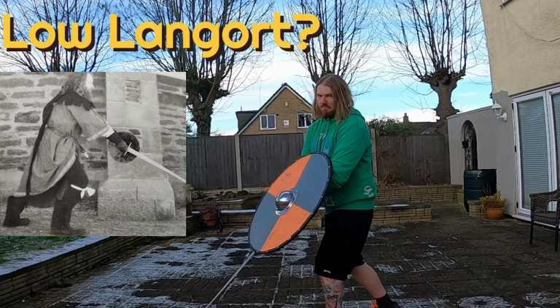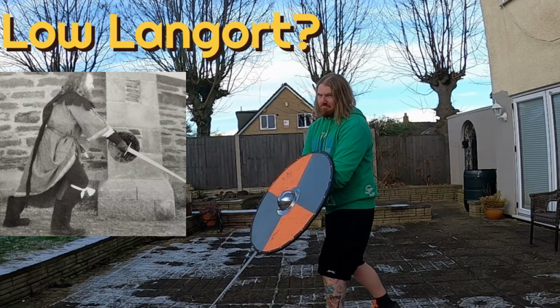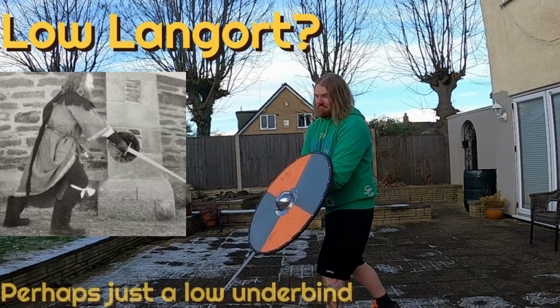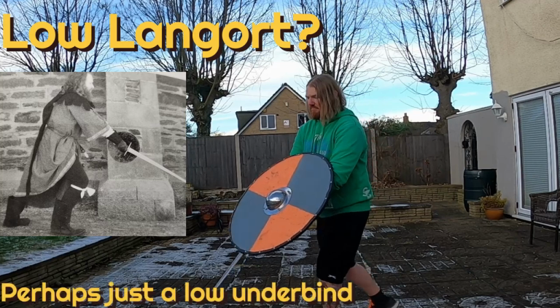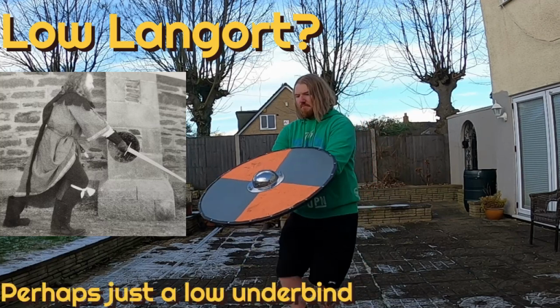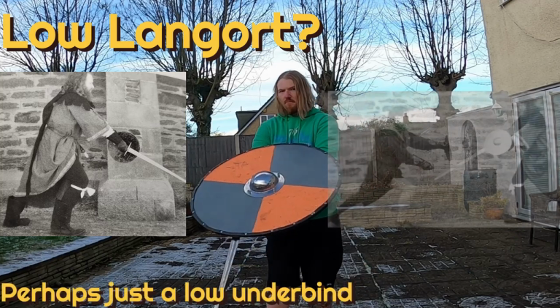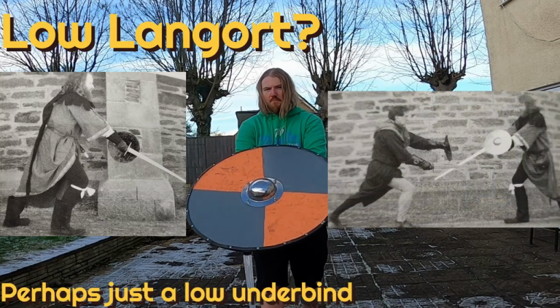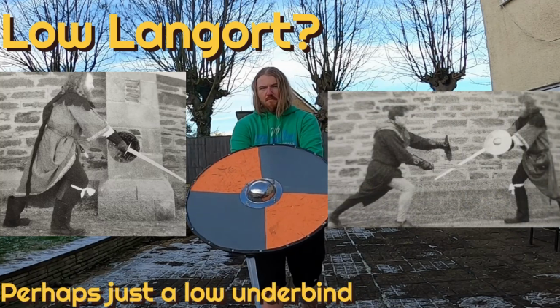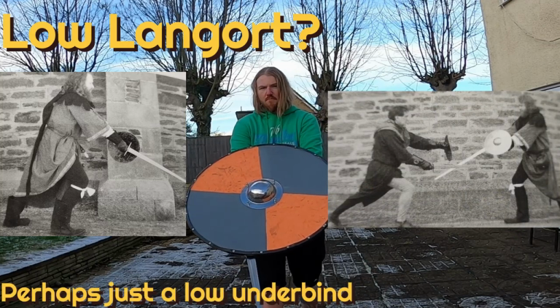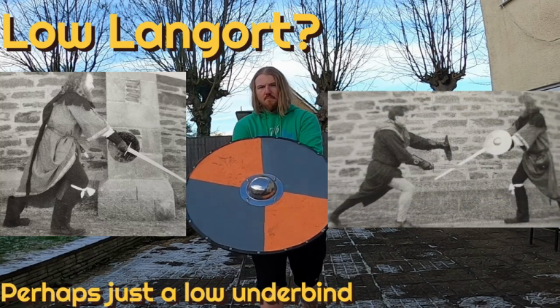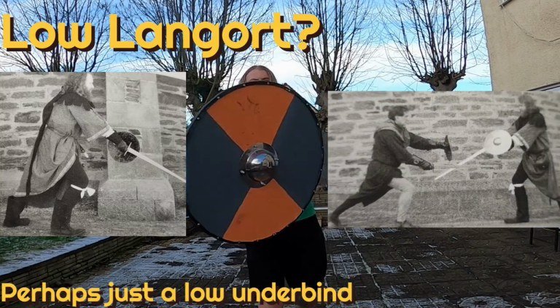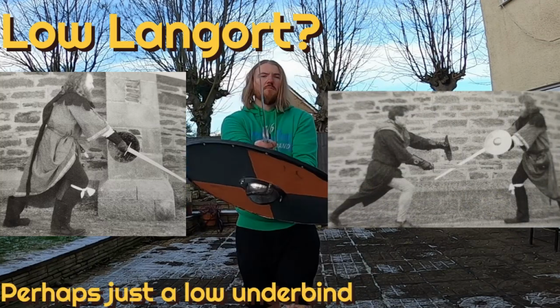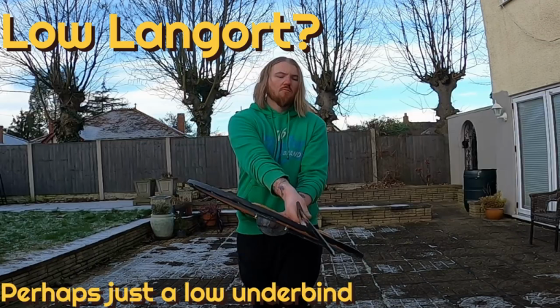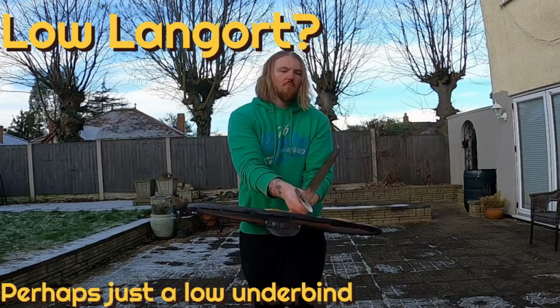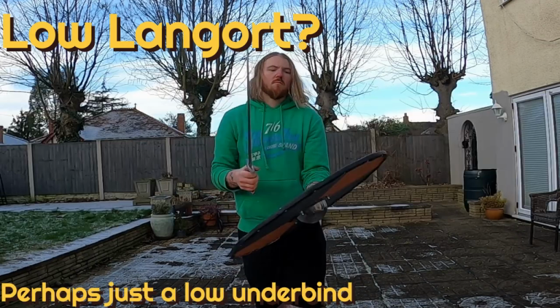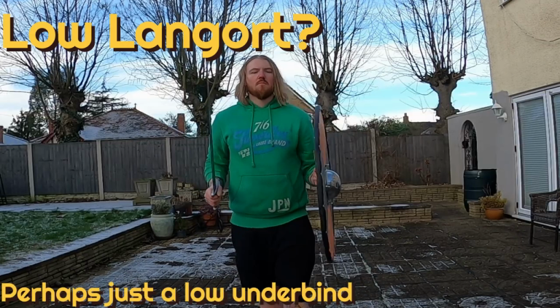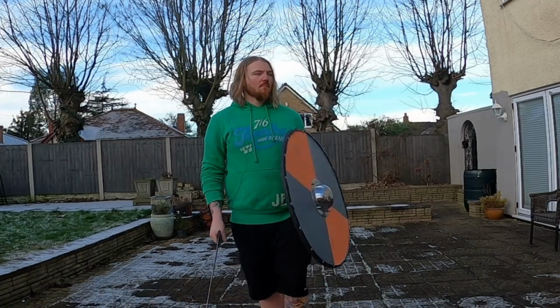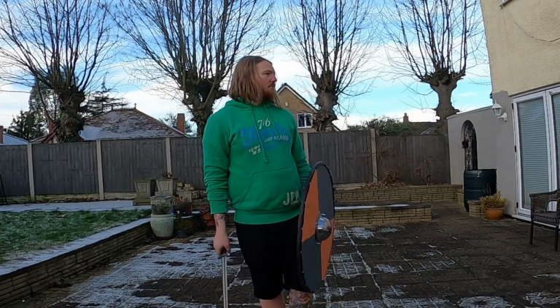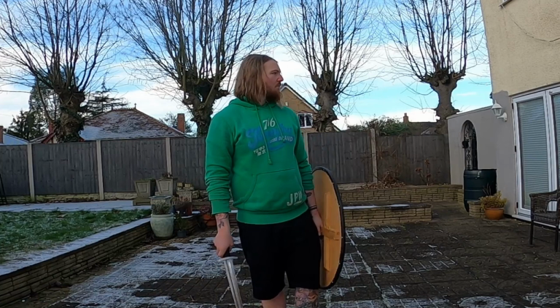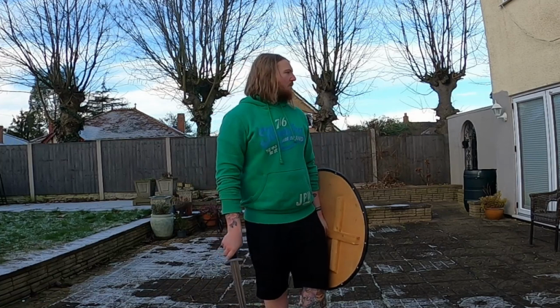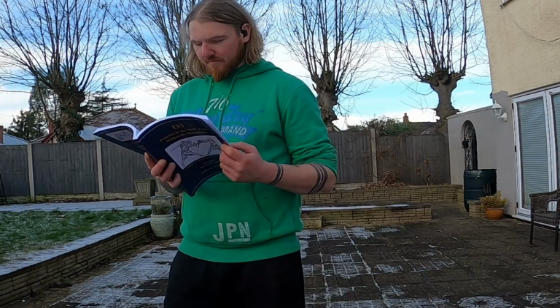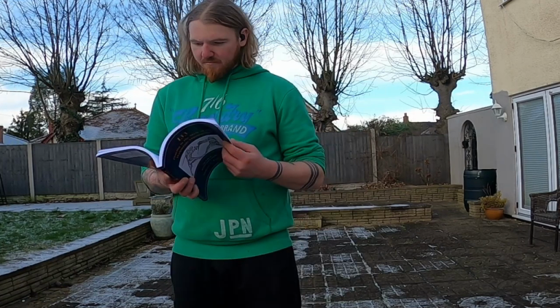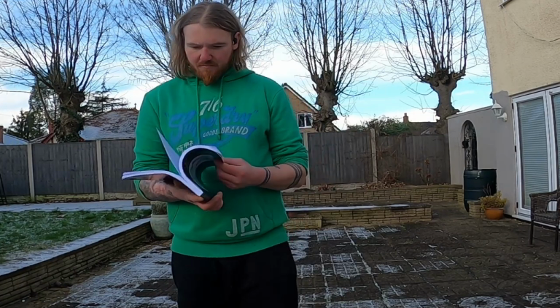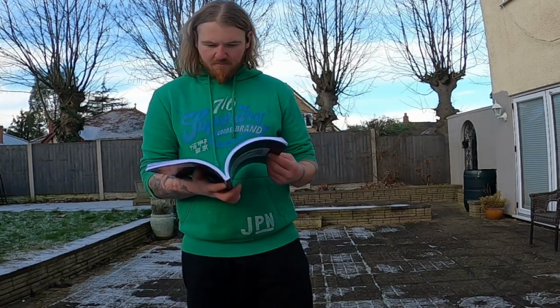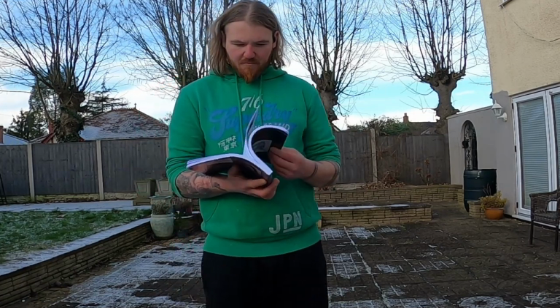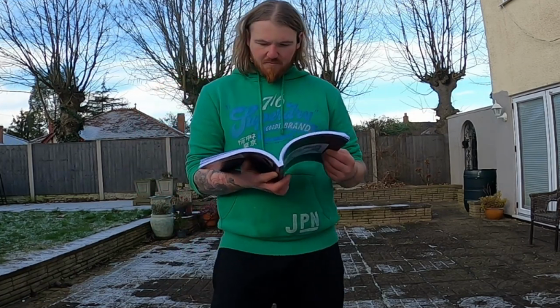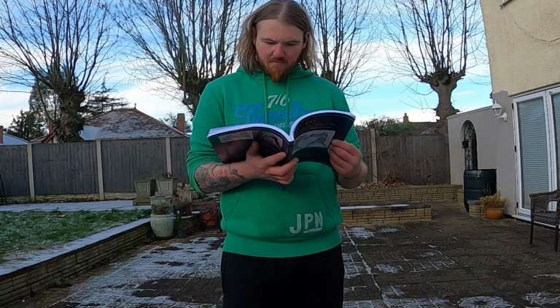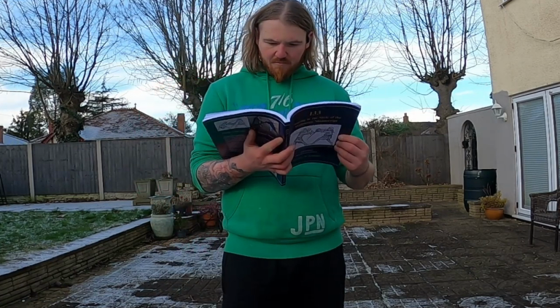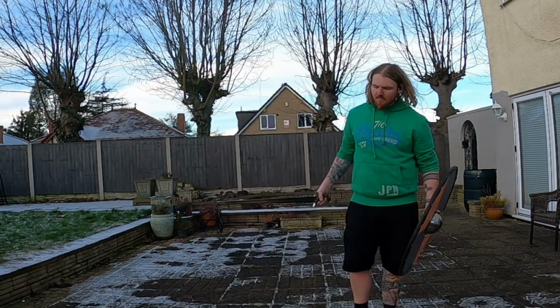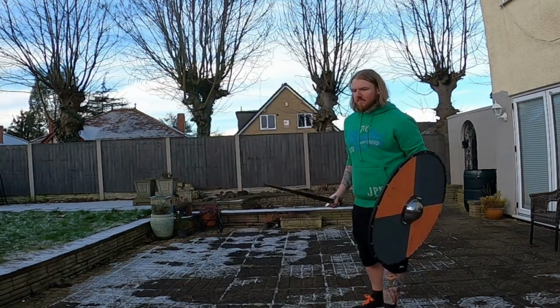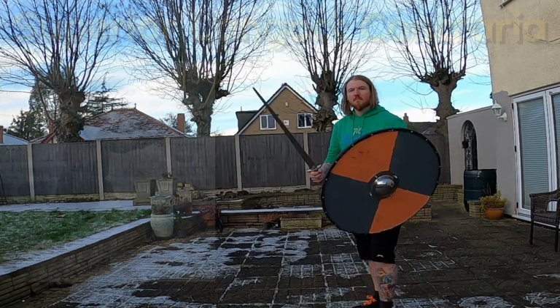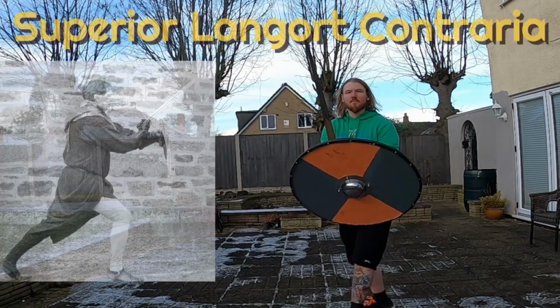The Langort and the Lo-O underbind — I haven't got a clue what to do from there. That's really awkward with the round shield; you just don't have the speed to turn it around. Maybe you could develop it, but I don't know.